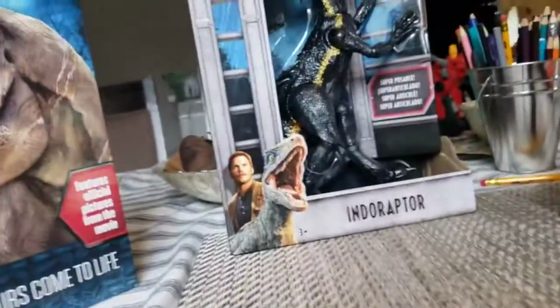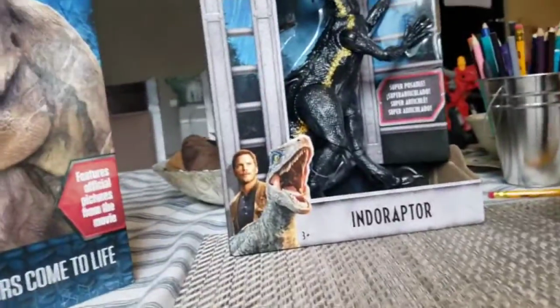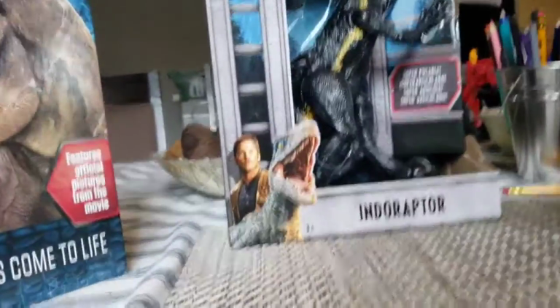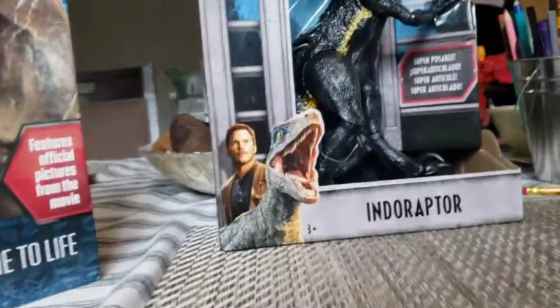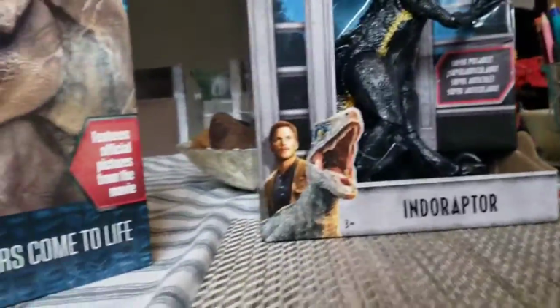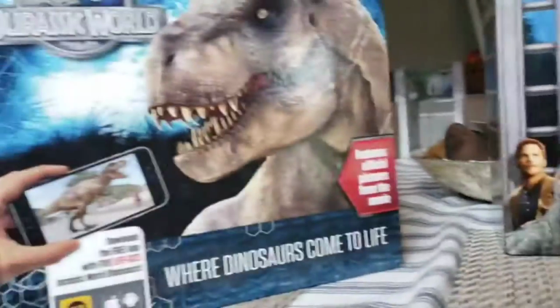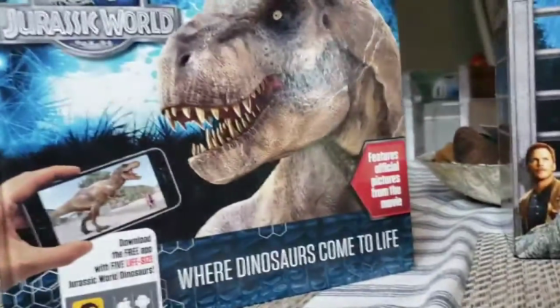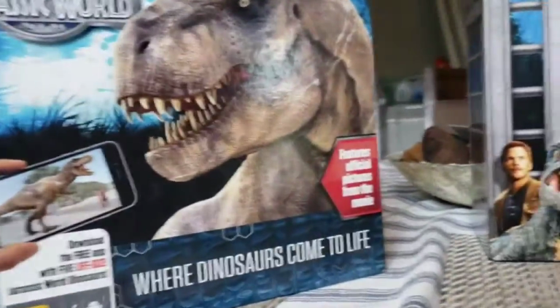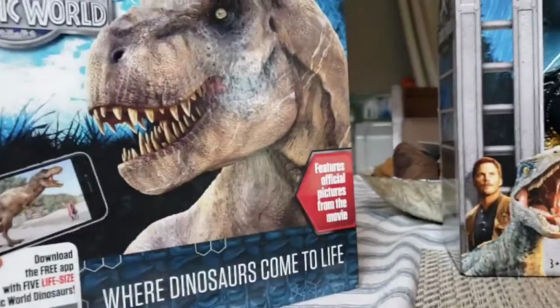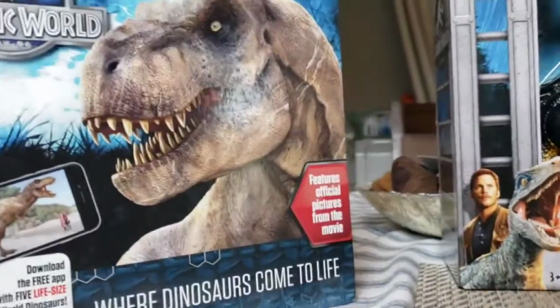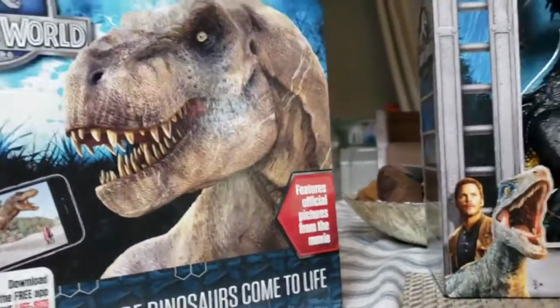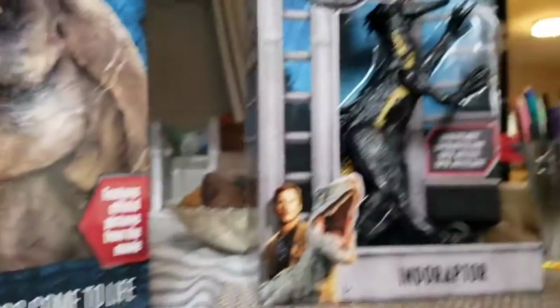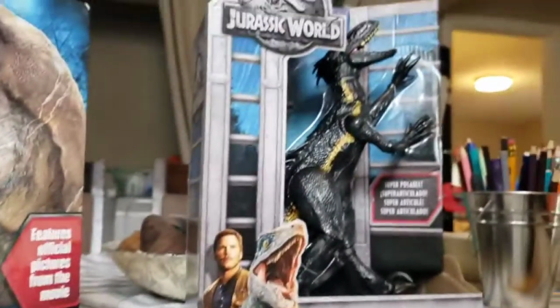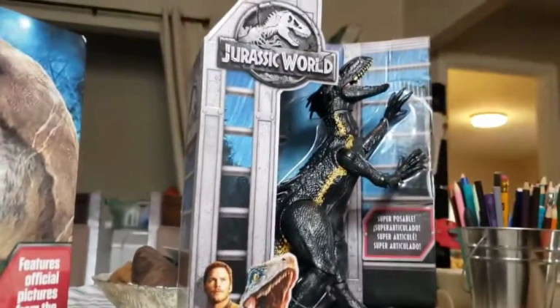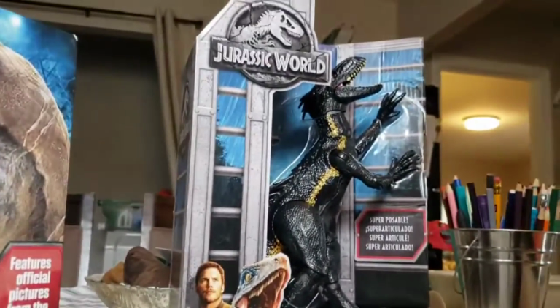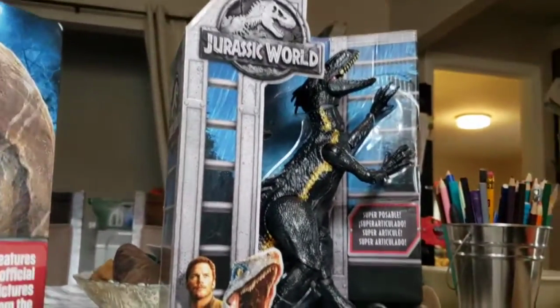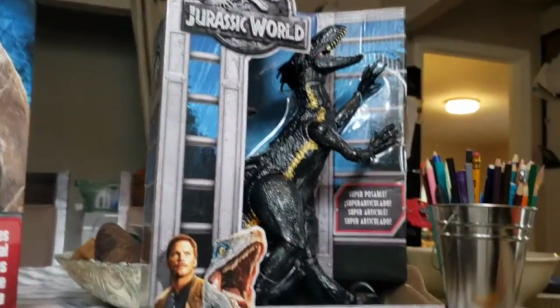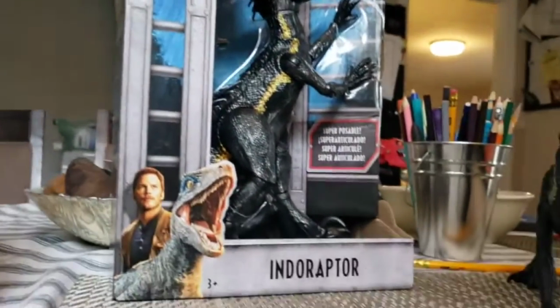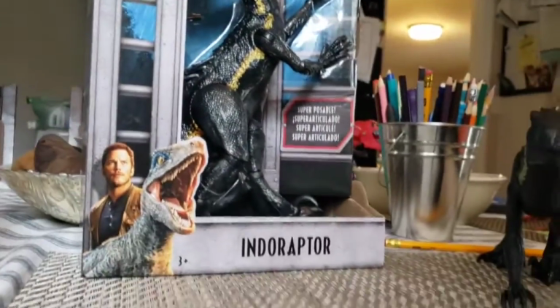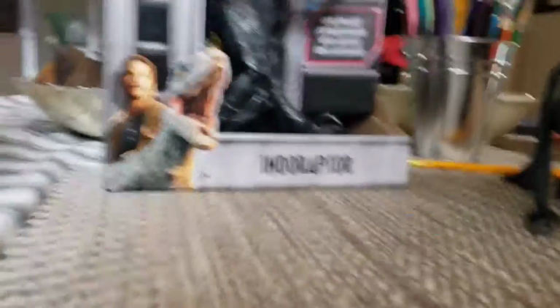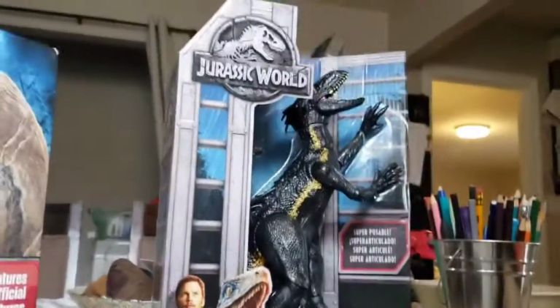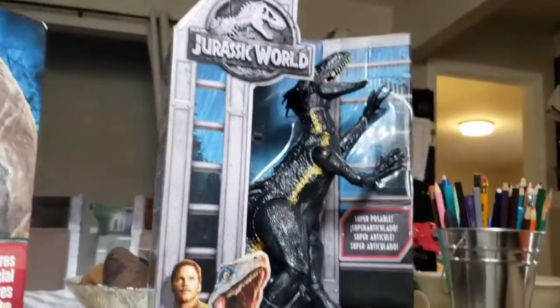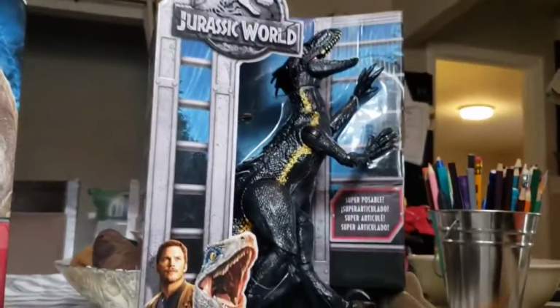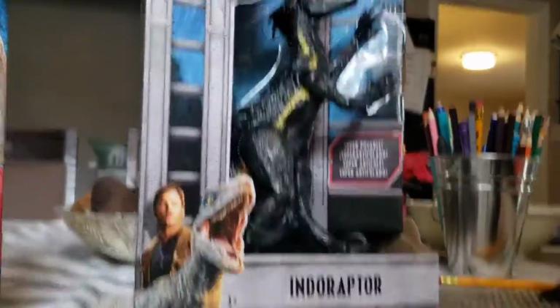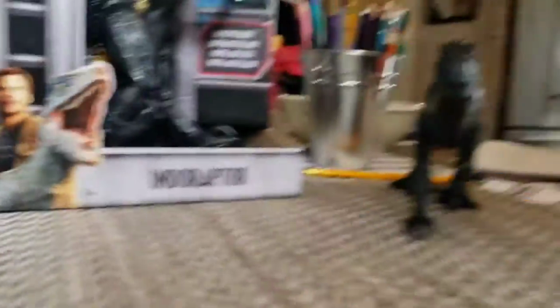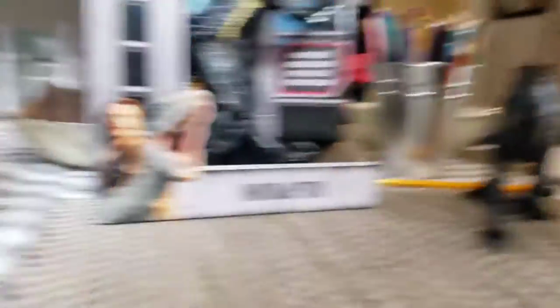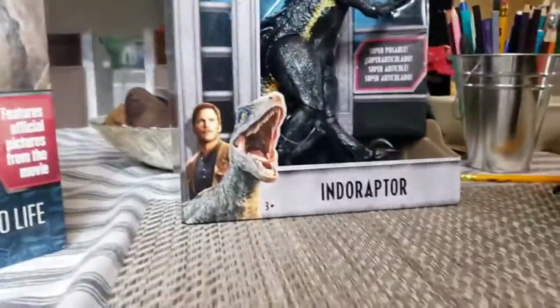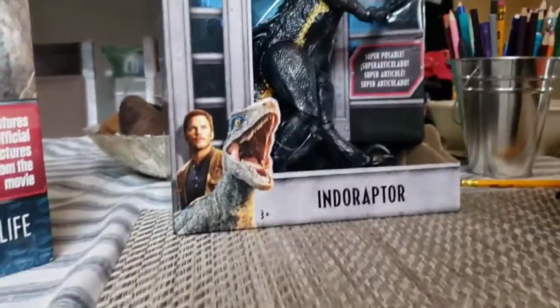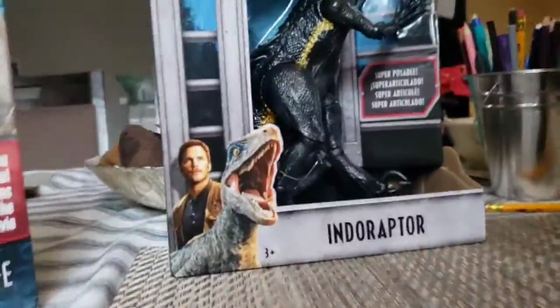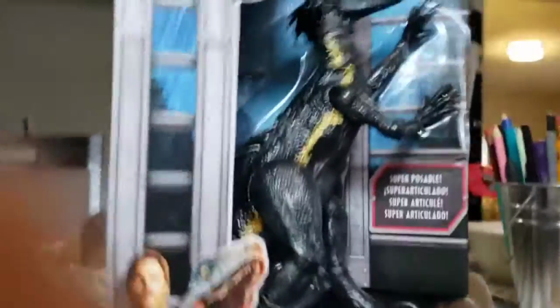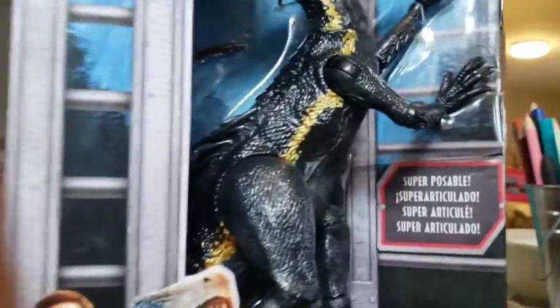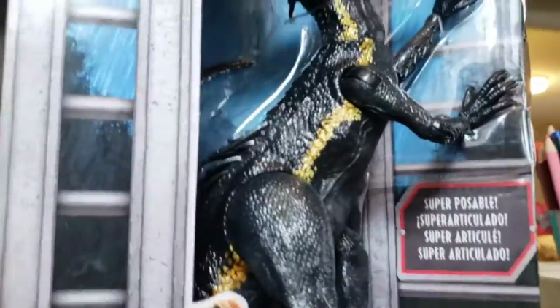Which one should we do first? I think we should start with the Indoraptor. We need my roll — my roll here.